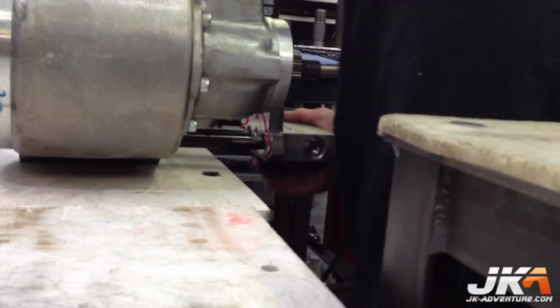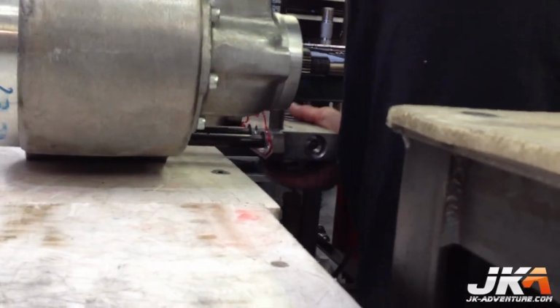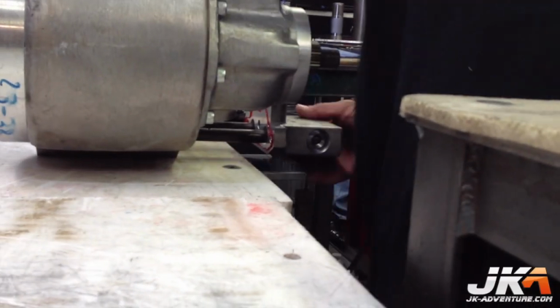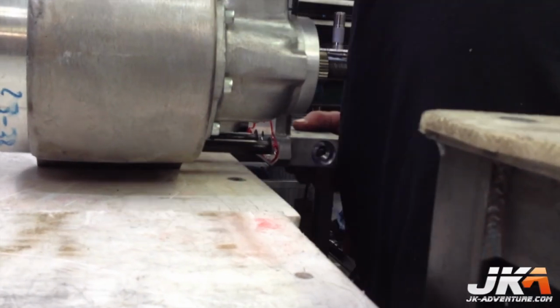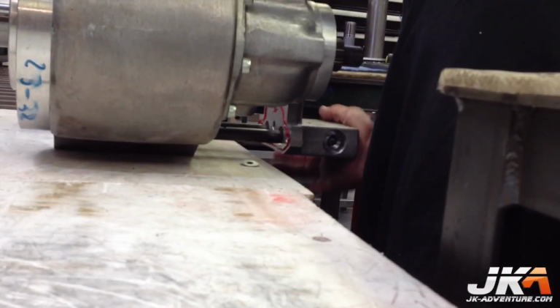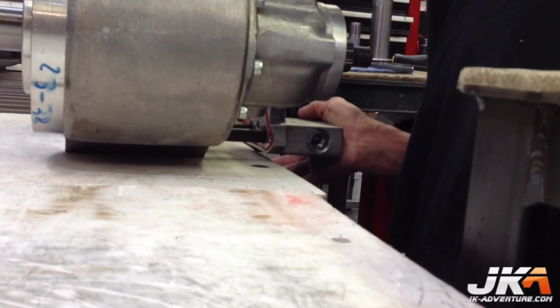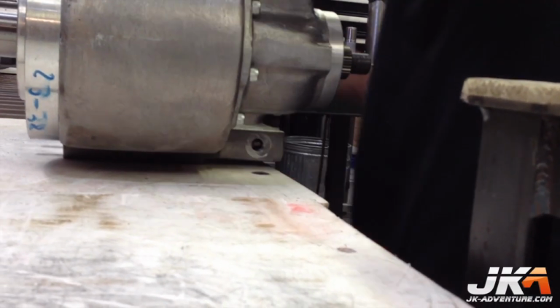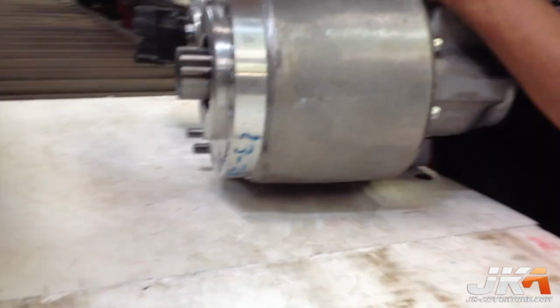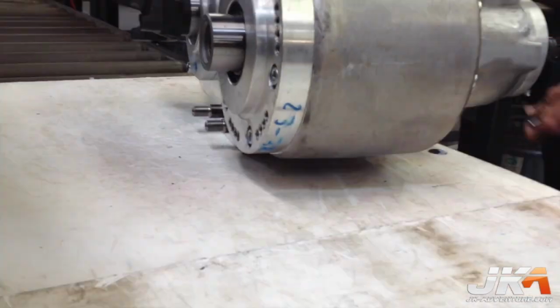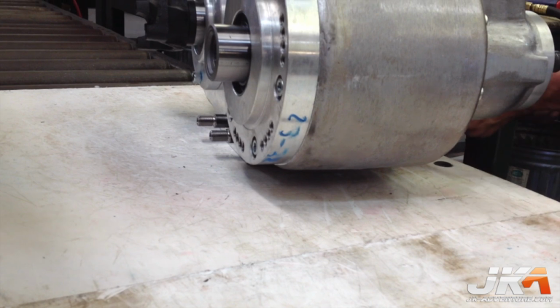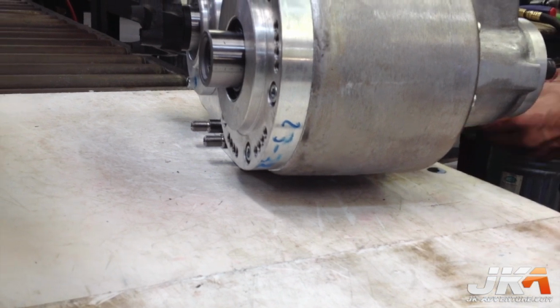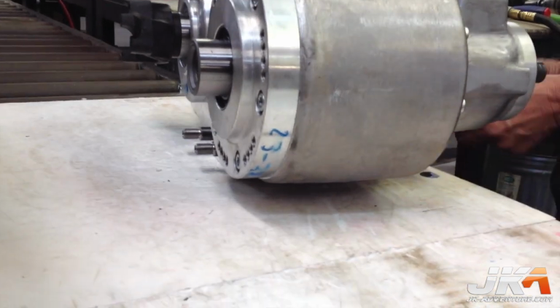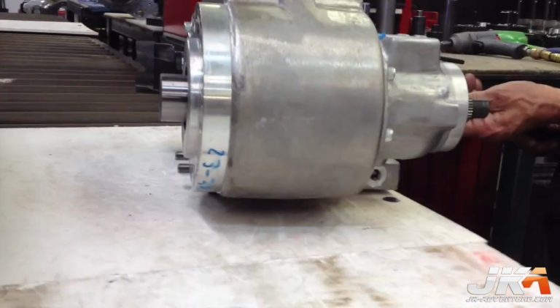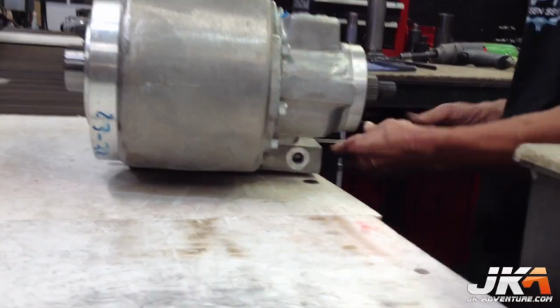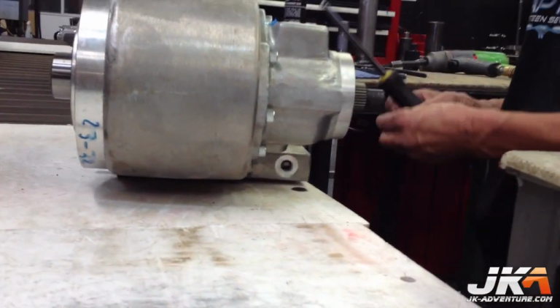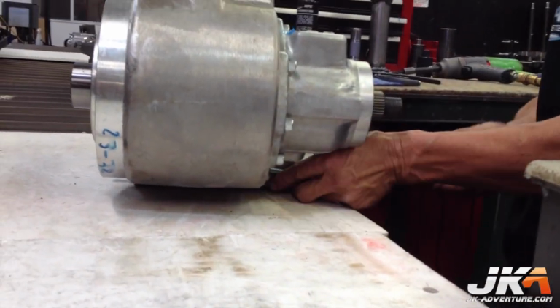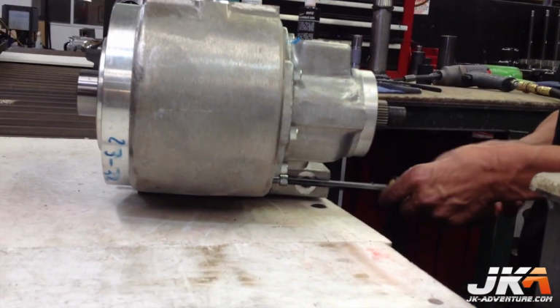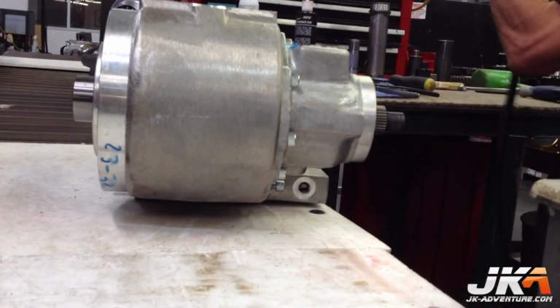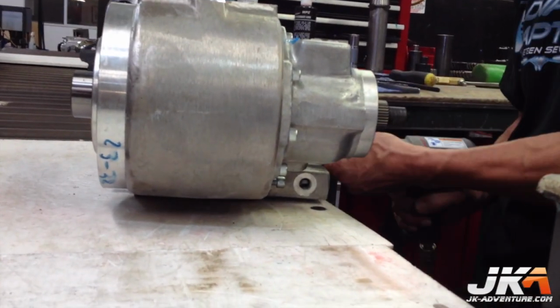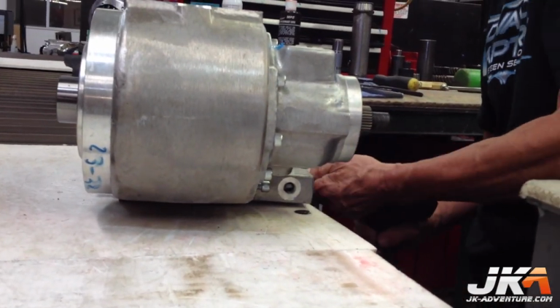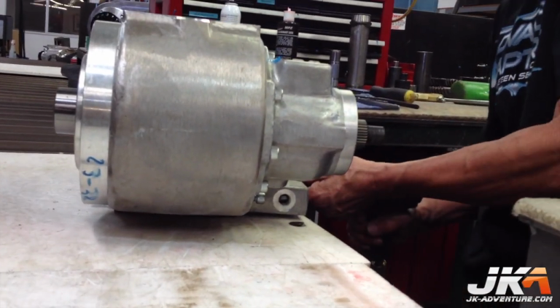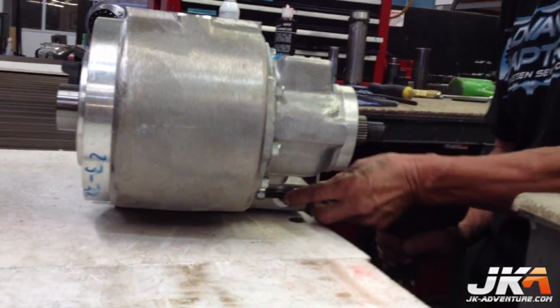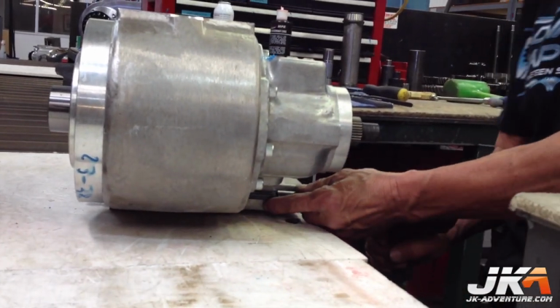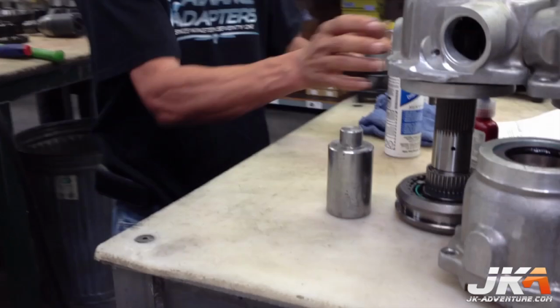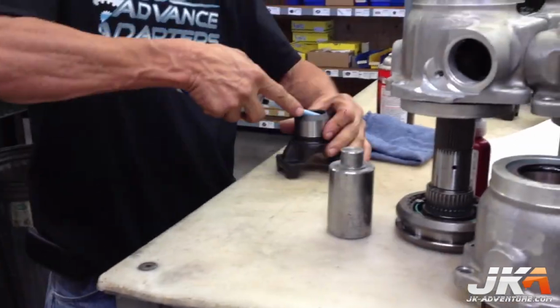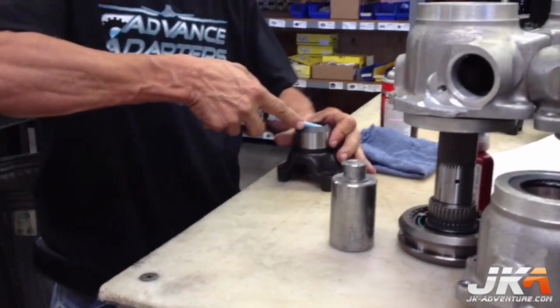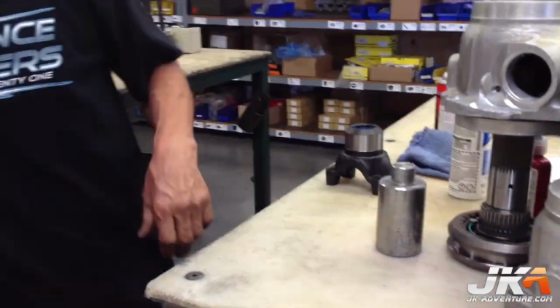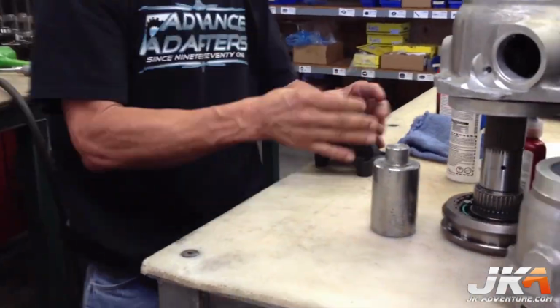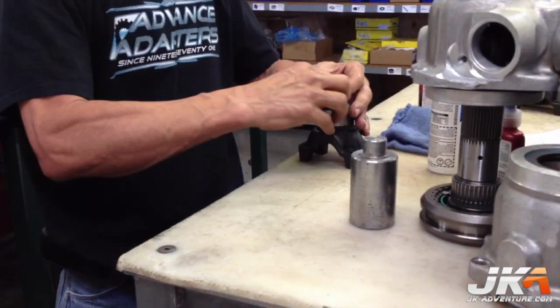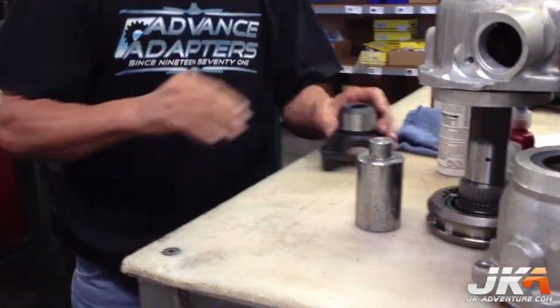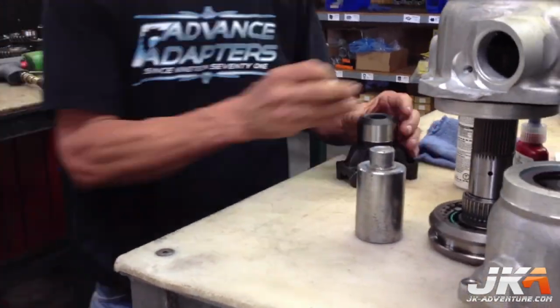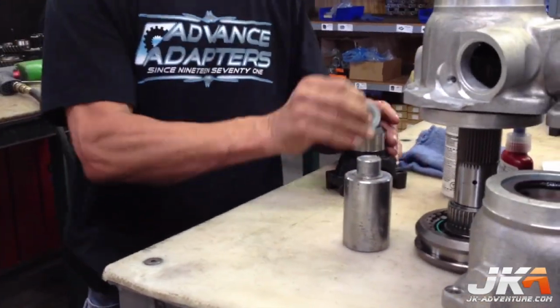It is challenging to align everything when inserting the shifter control. Another yoke is installed in the same manner as before.